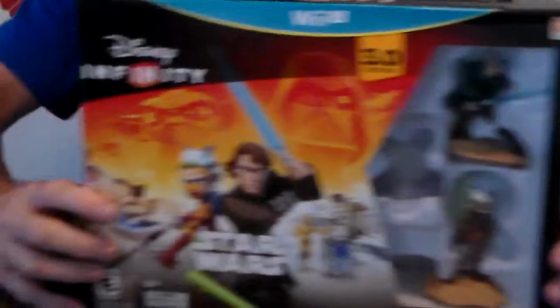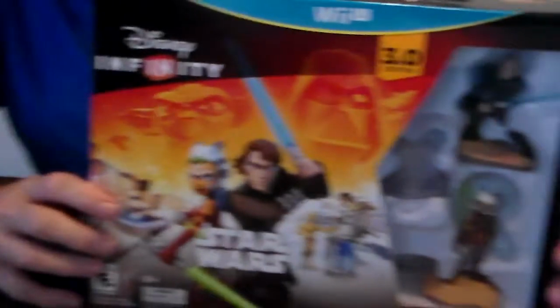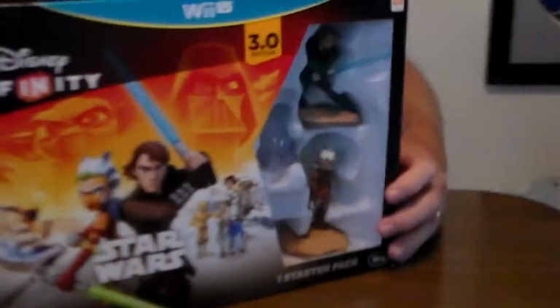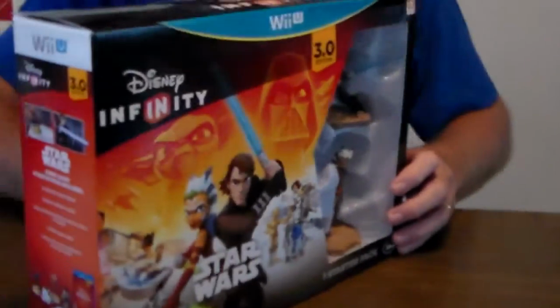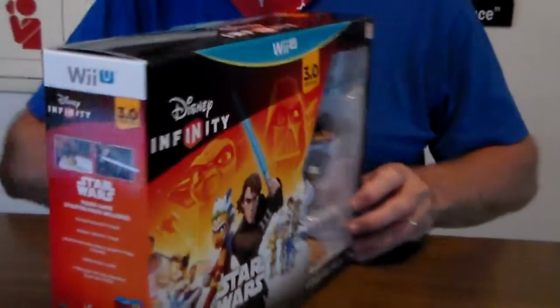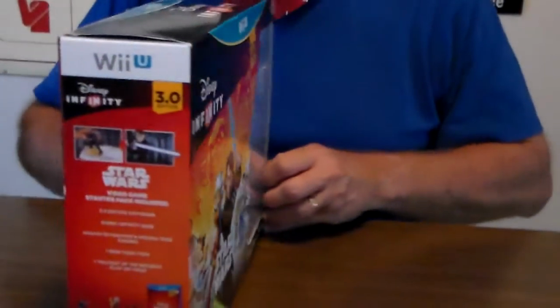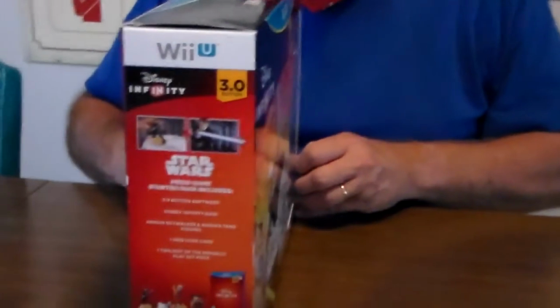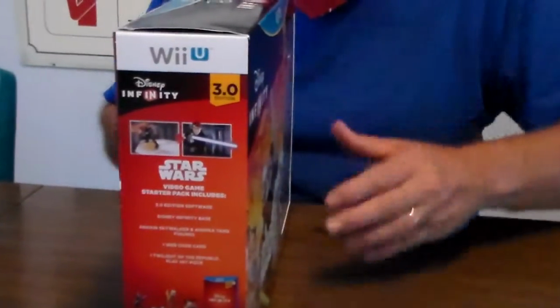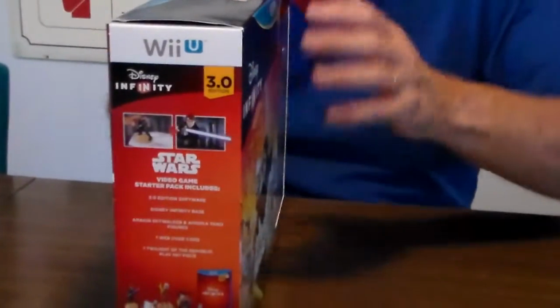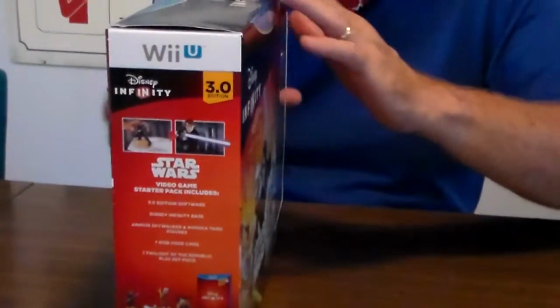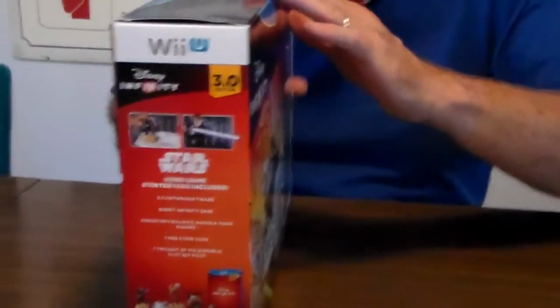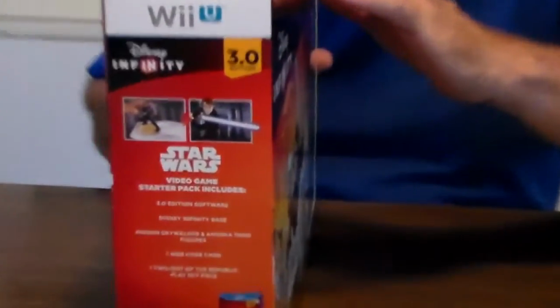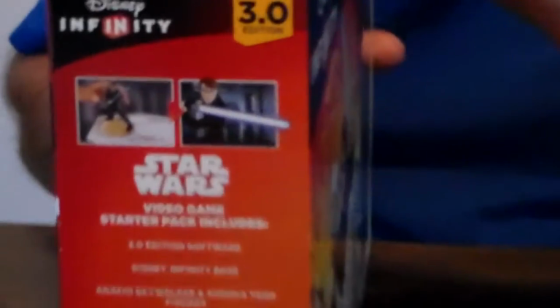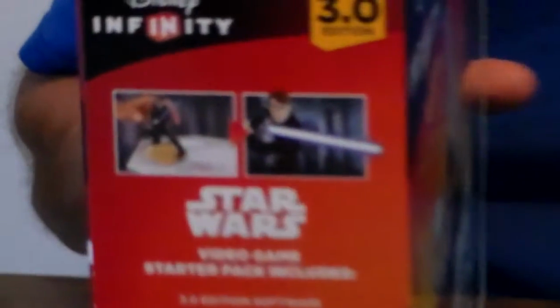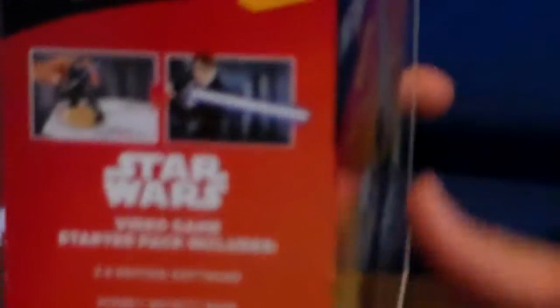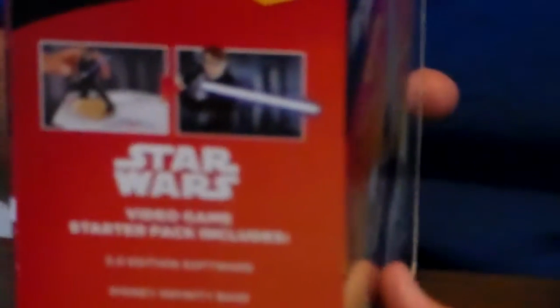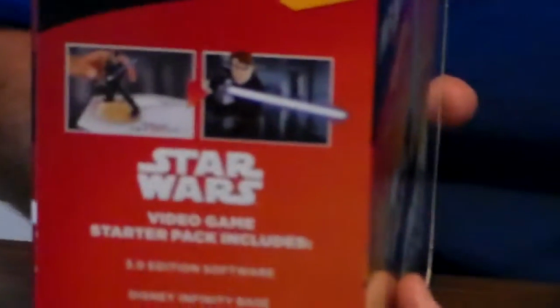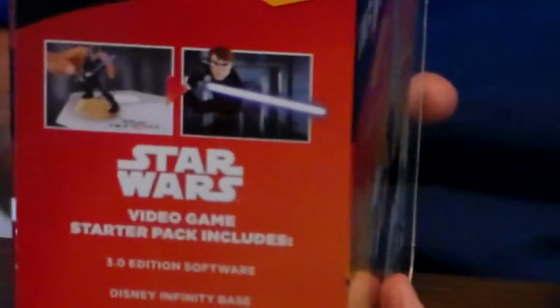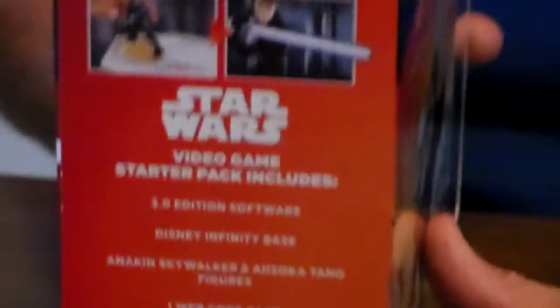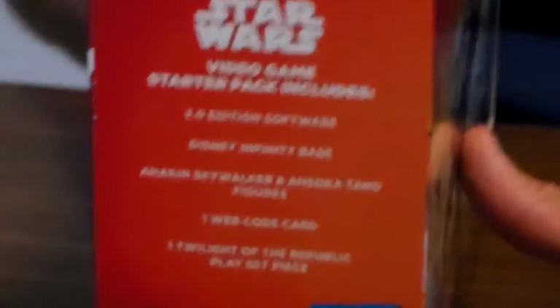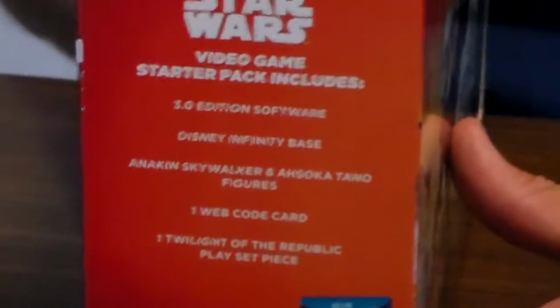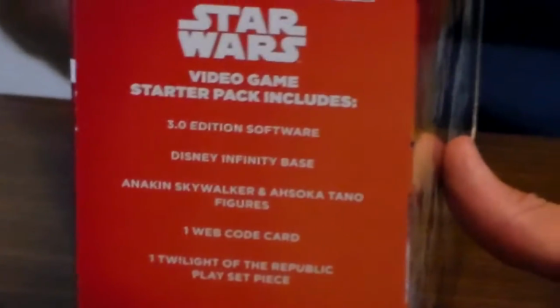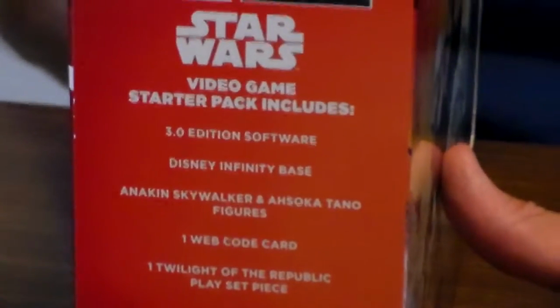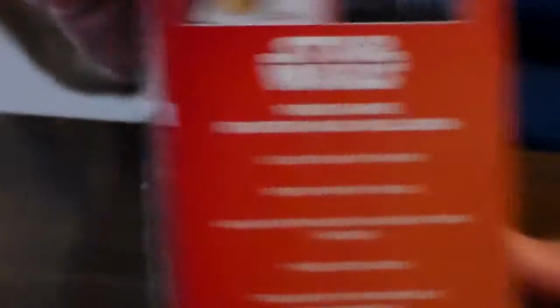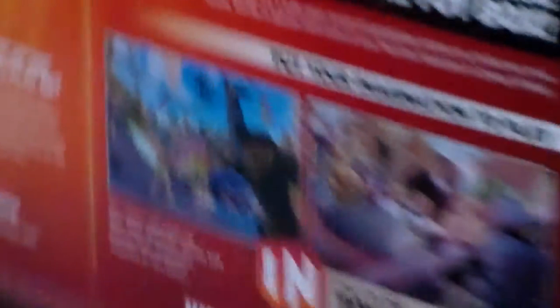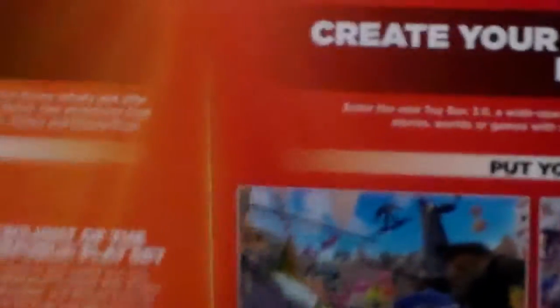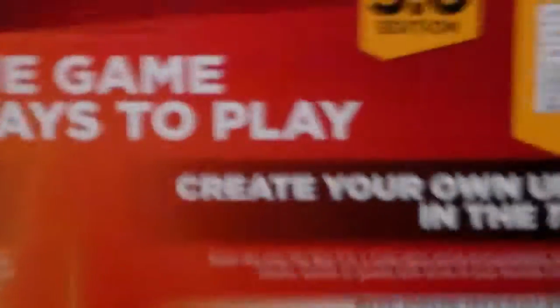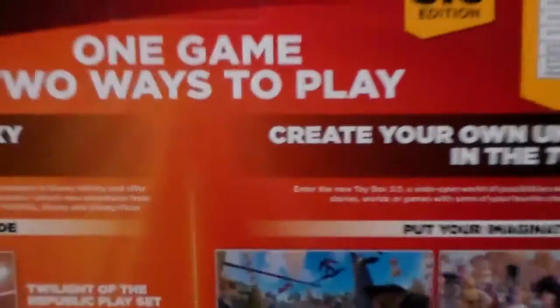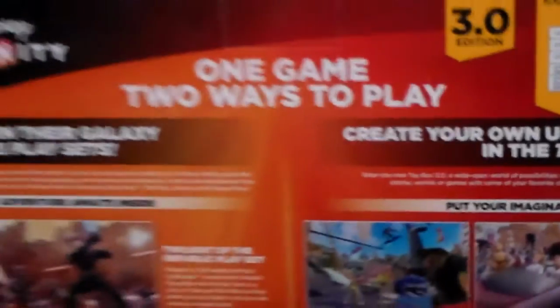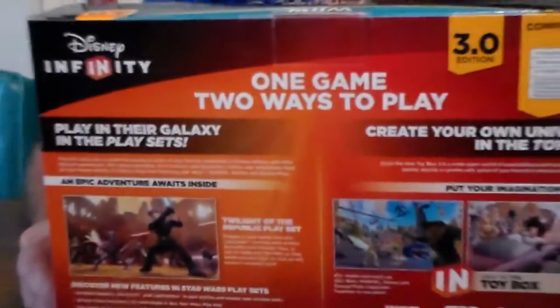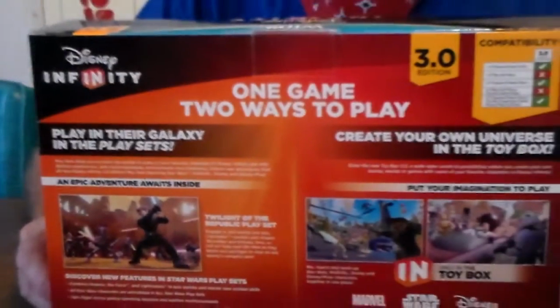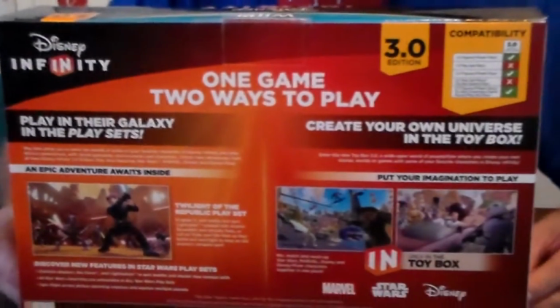We're going to show you what the box looks like here. We're just going to turn it around a little. There's the side. Now let's check out the back. There's the back.